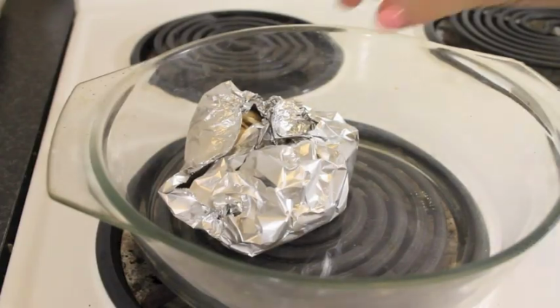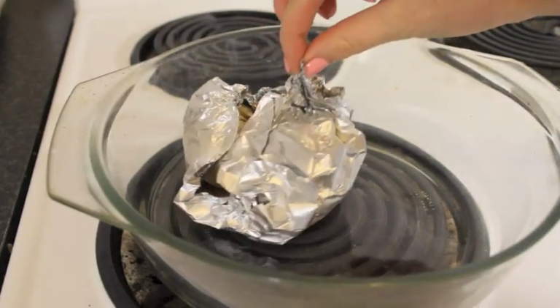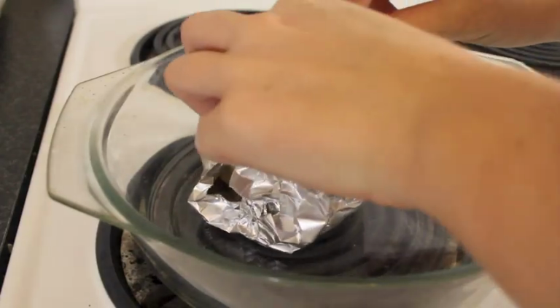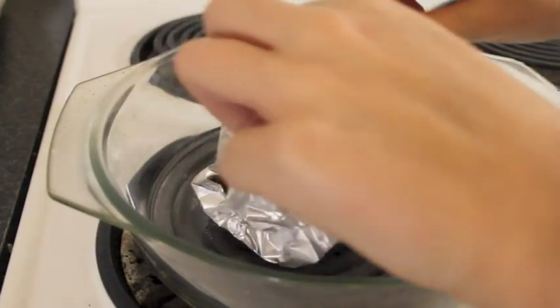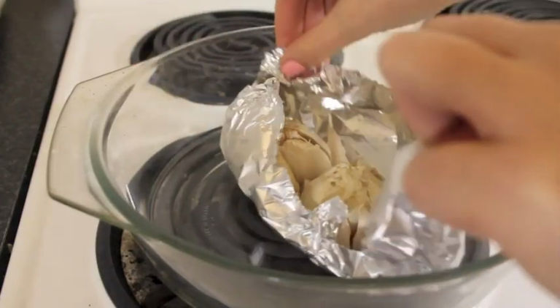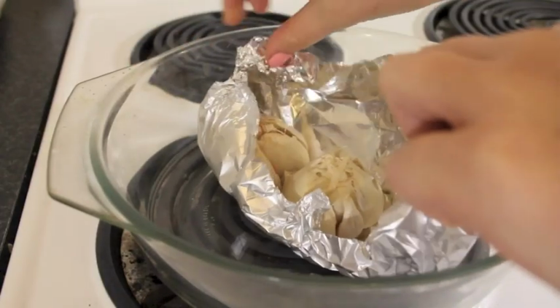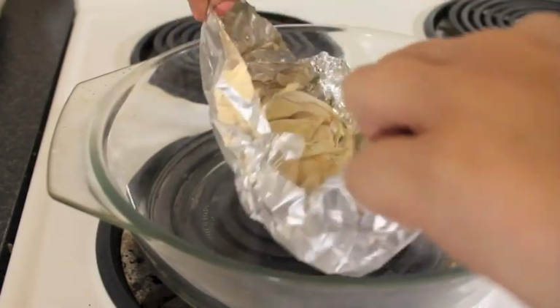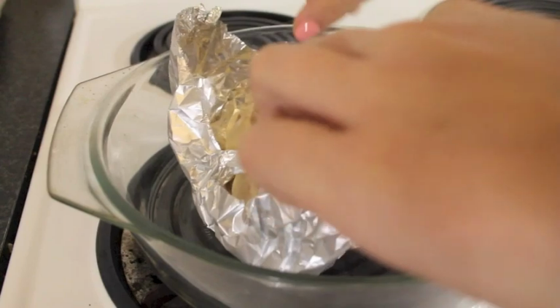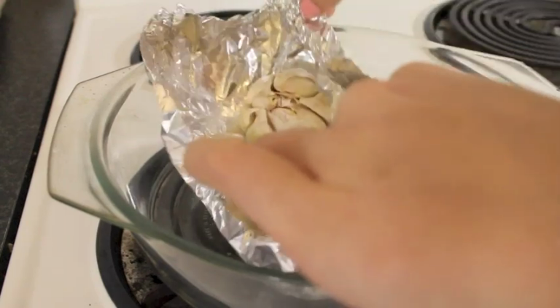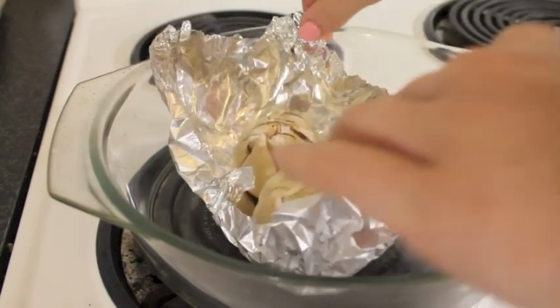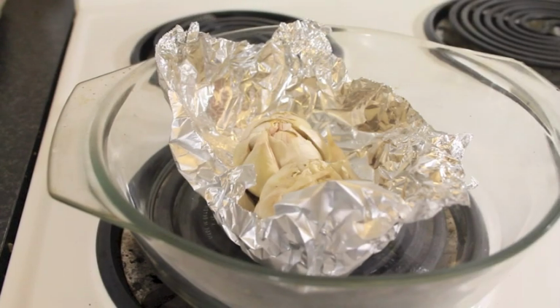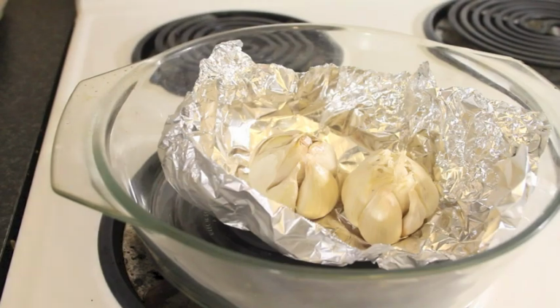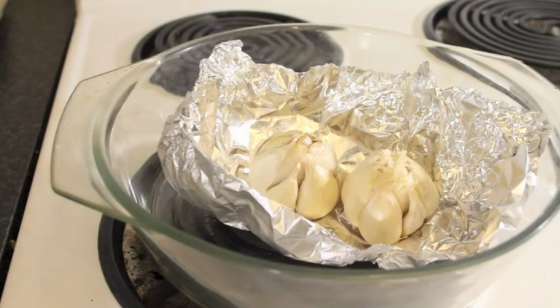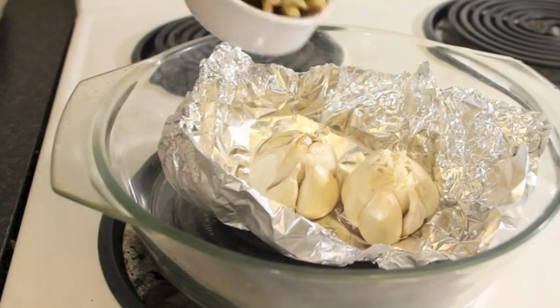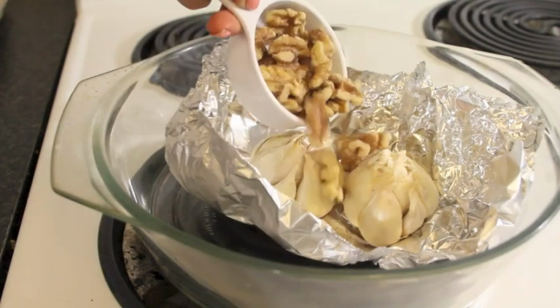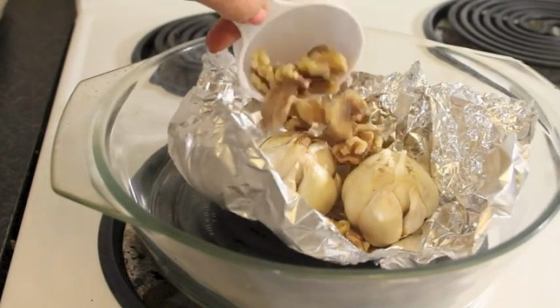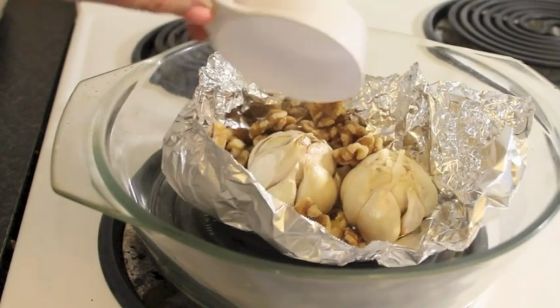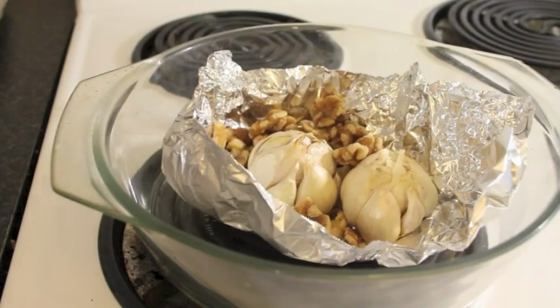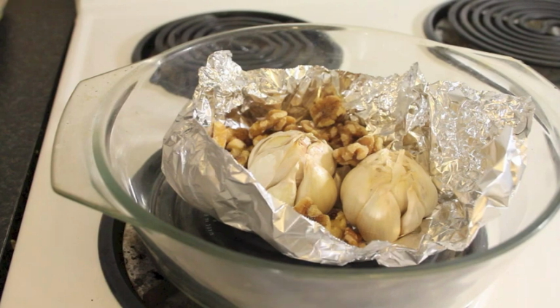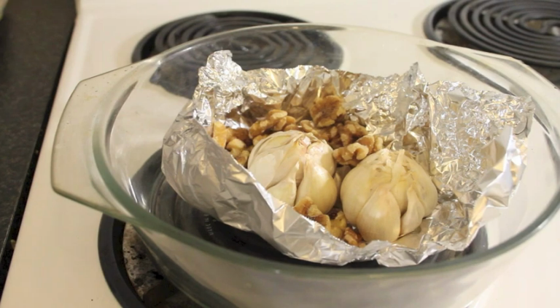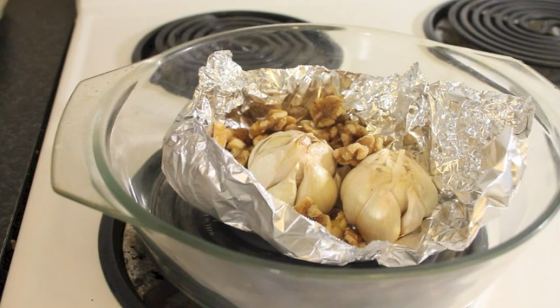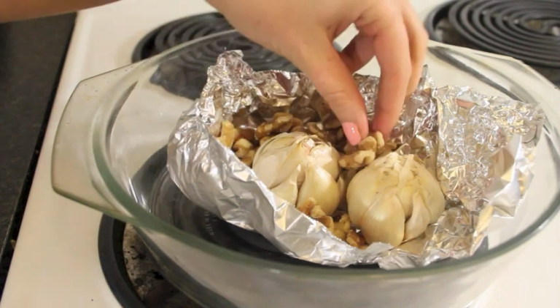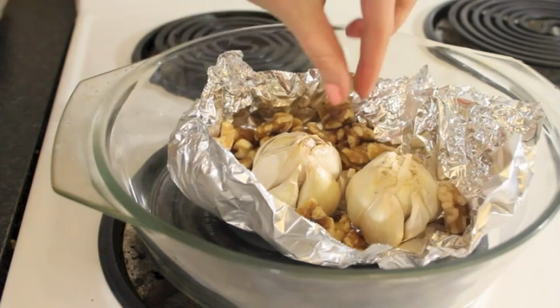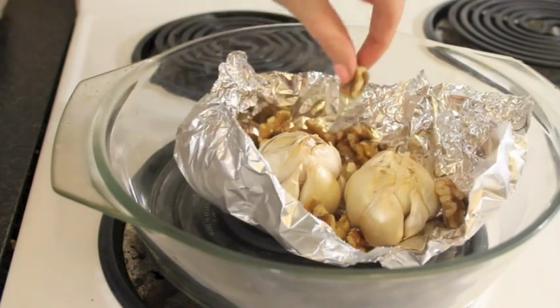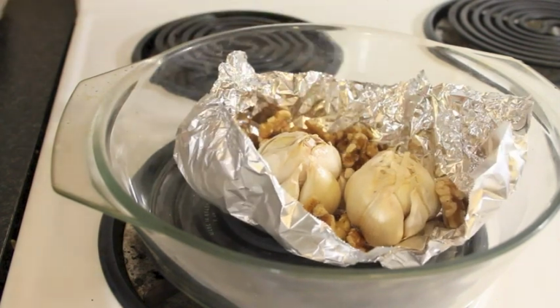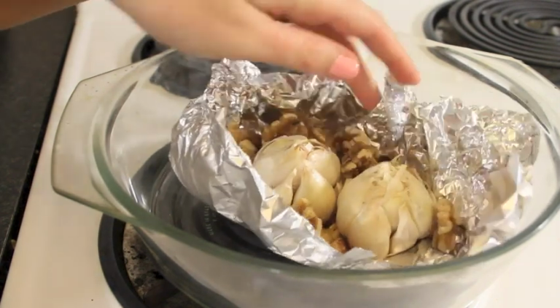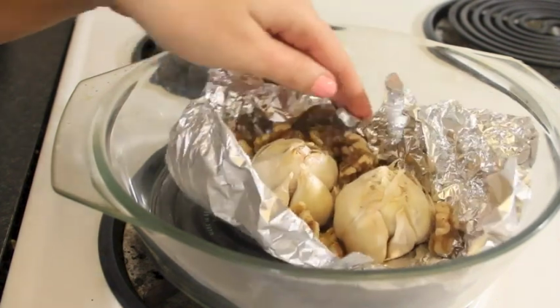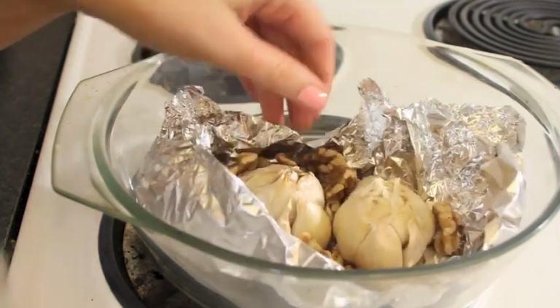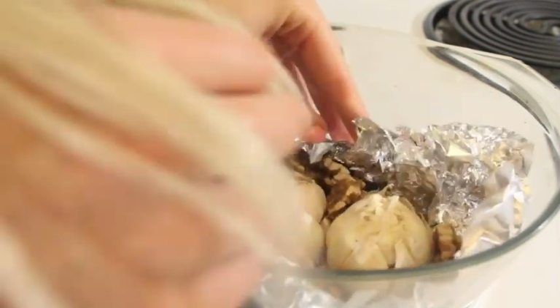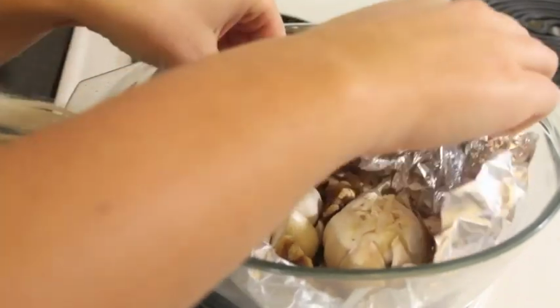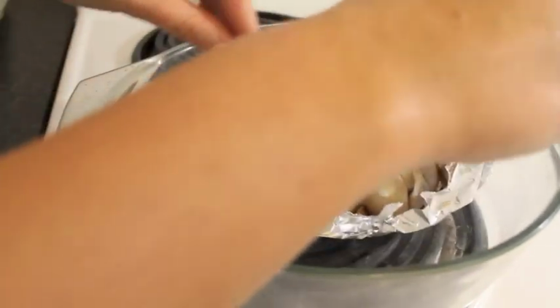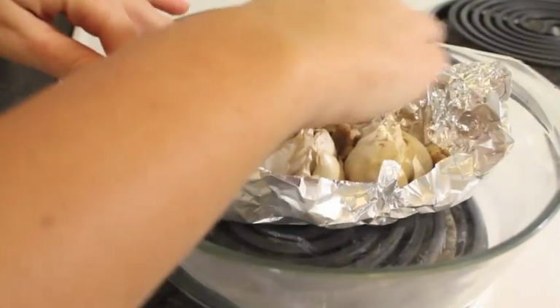Once you've done that you want to take it back out of the oven, open it up and then place your walnuts in there. Make sure that they're kind of spread out evenly and then just put it back in the oven for about 10 more minutes, or until the walnuts are nice and golden and crunchy.